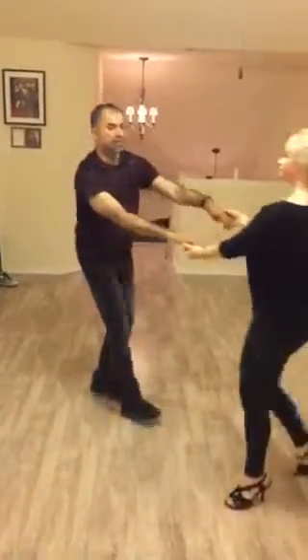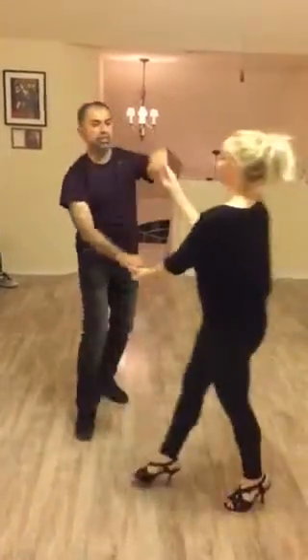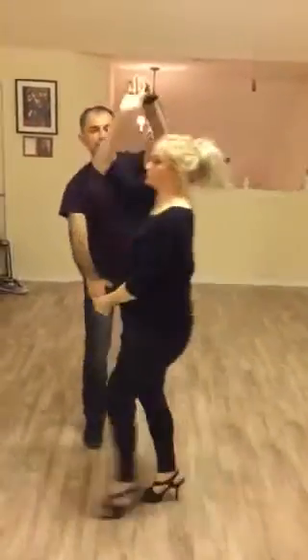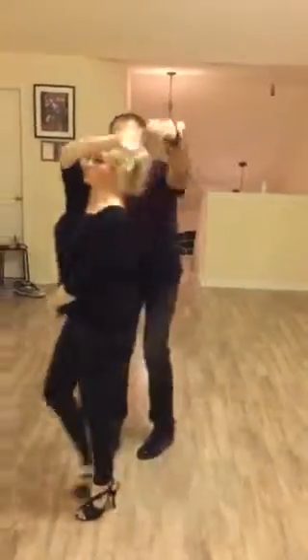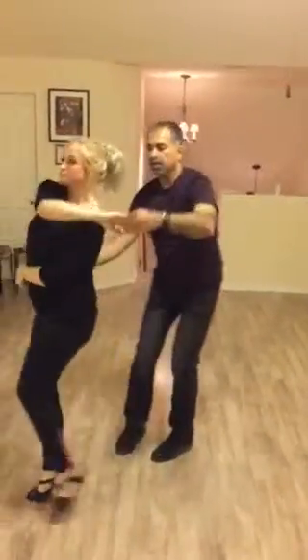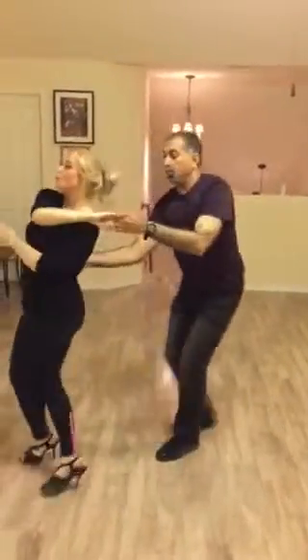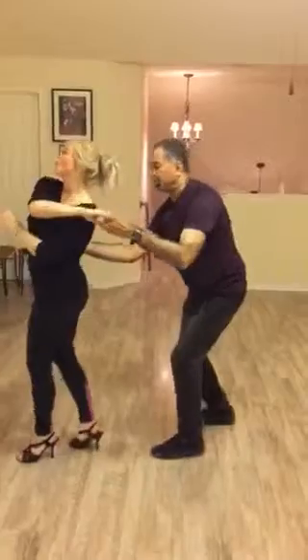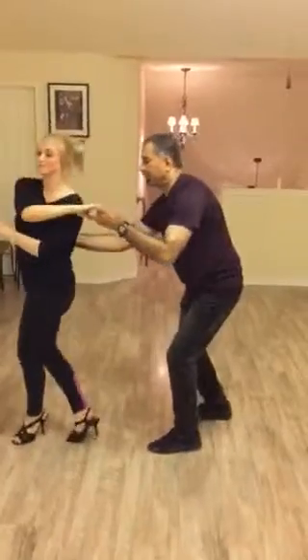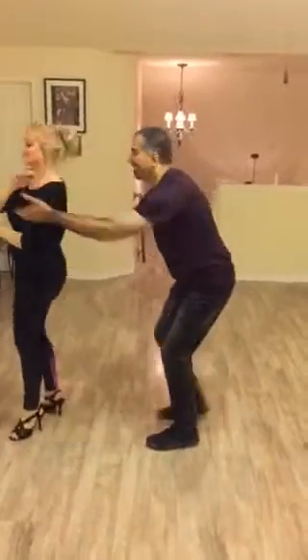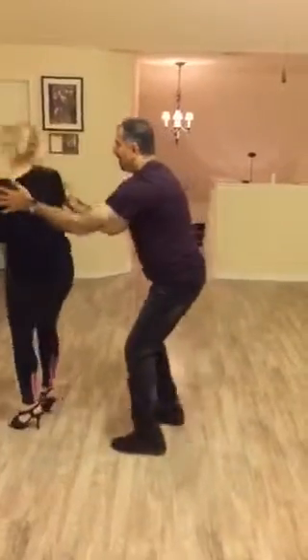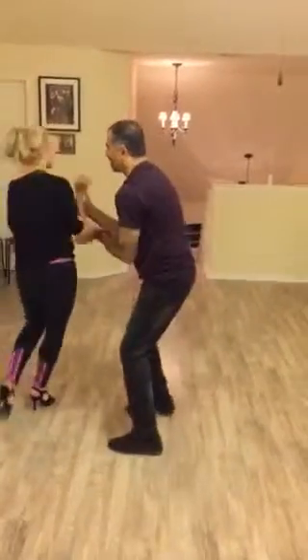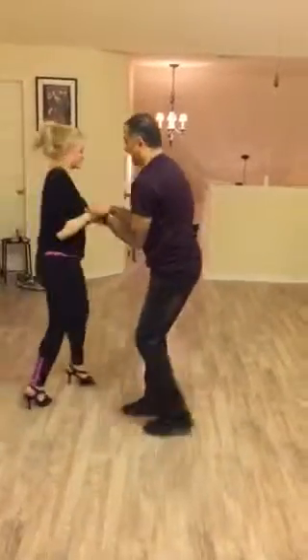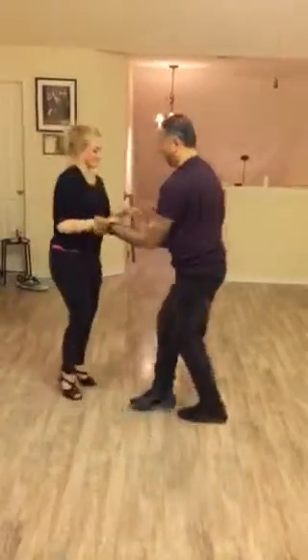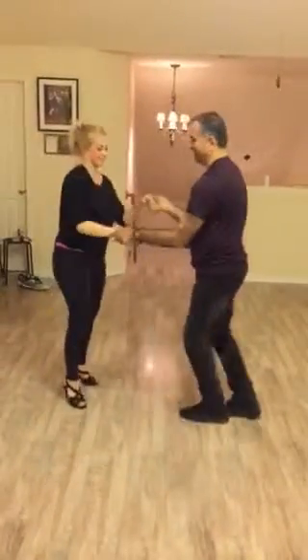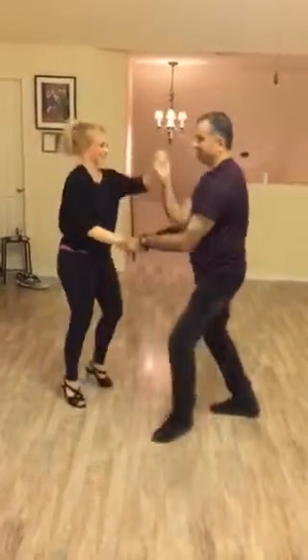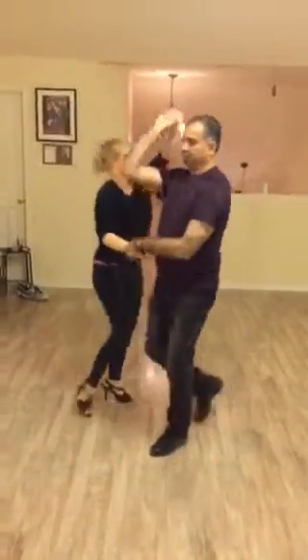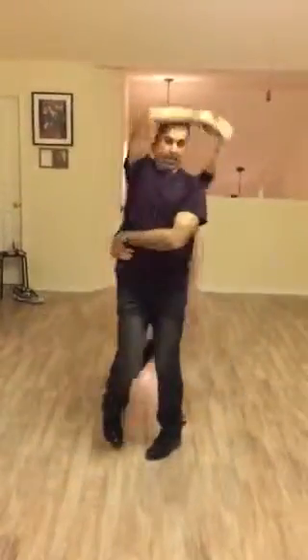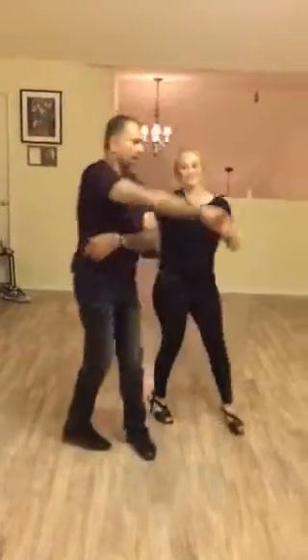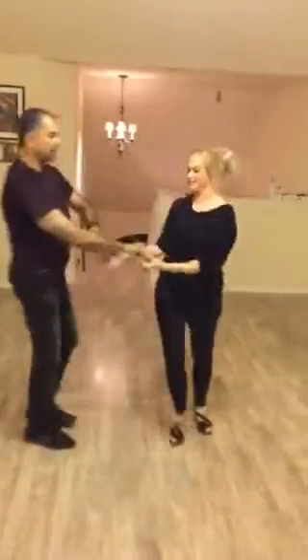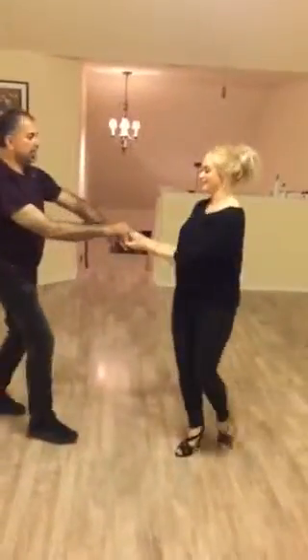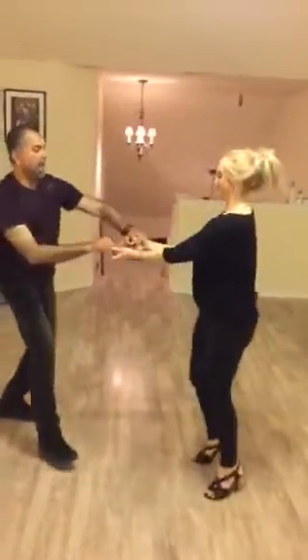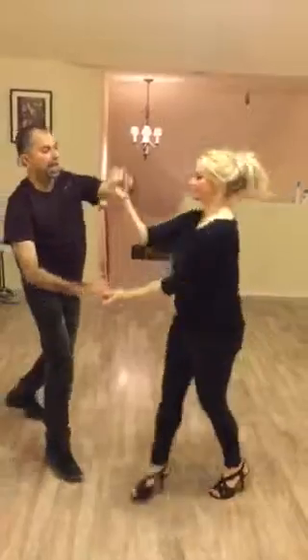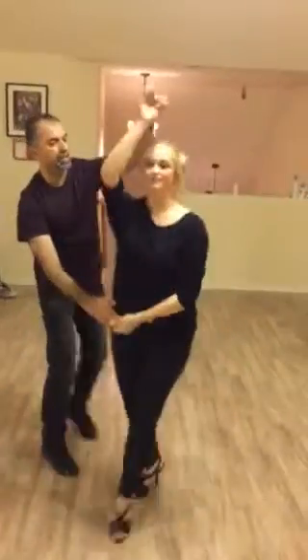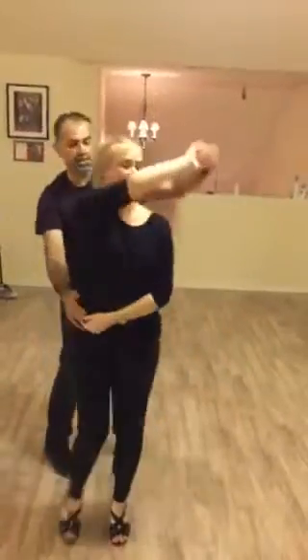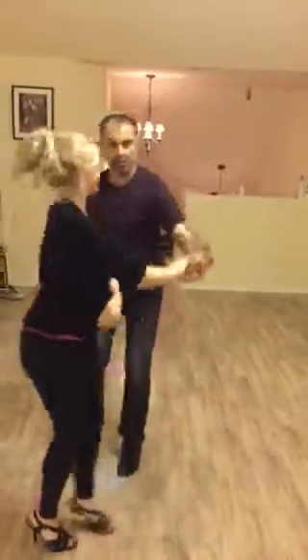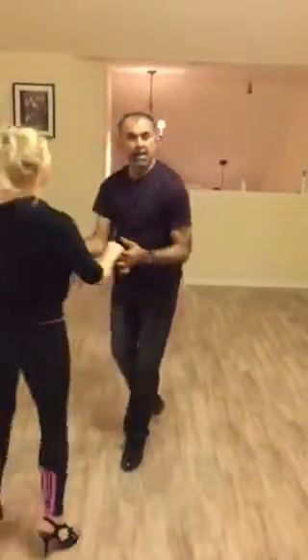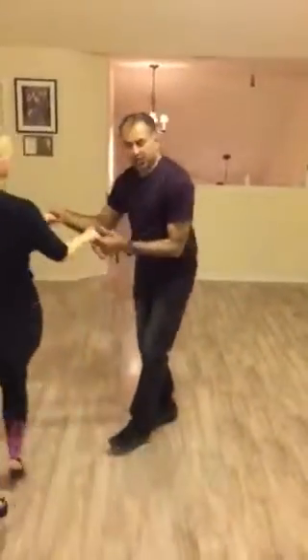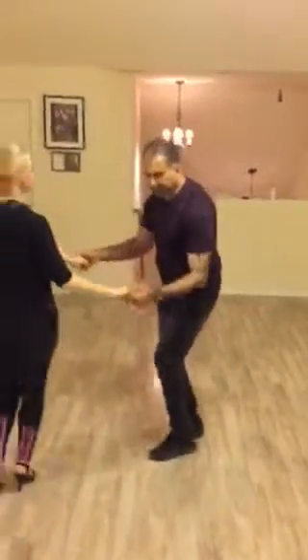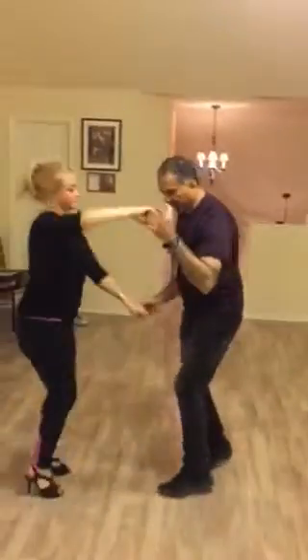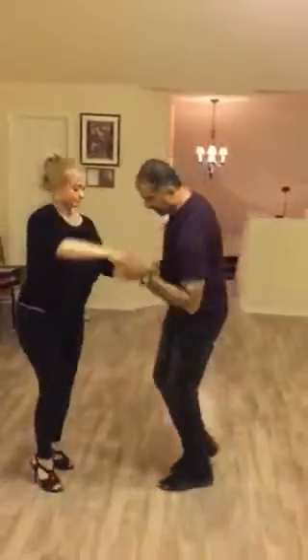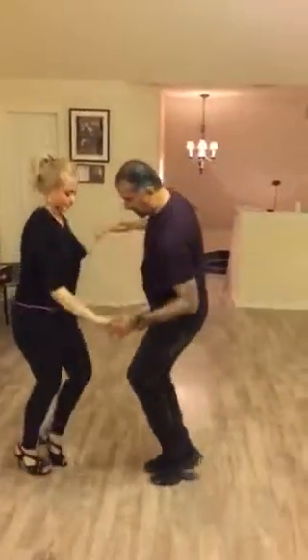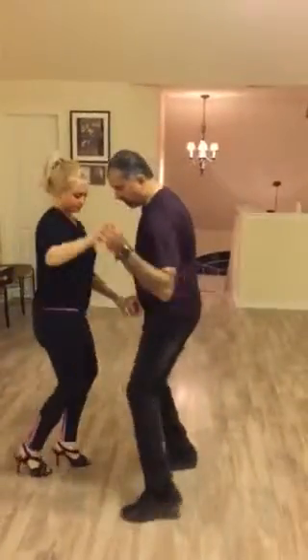She turns. Oh sorry, sorry. You are okay? Yeah, this way. So — I turn and she turns, right? Then you can just go into freestyle mode.